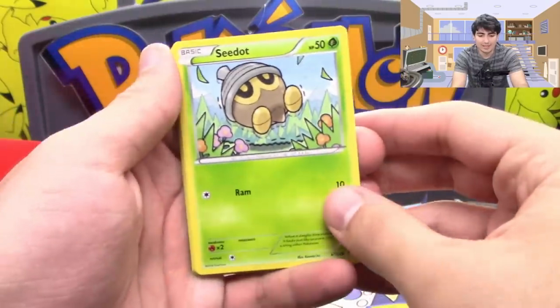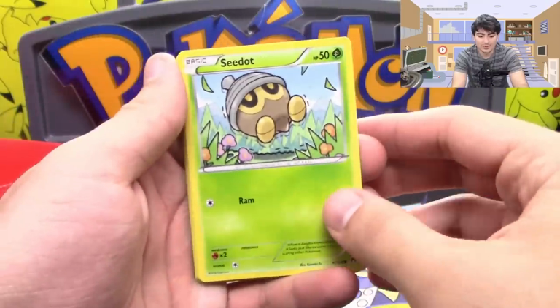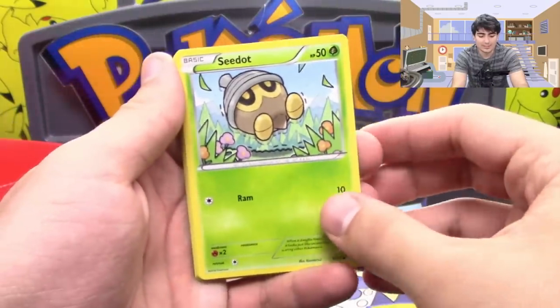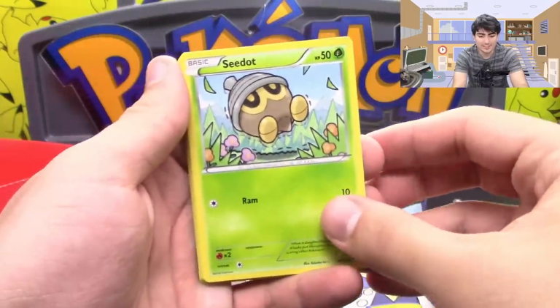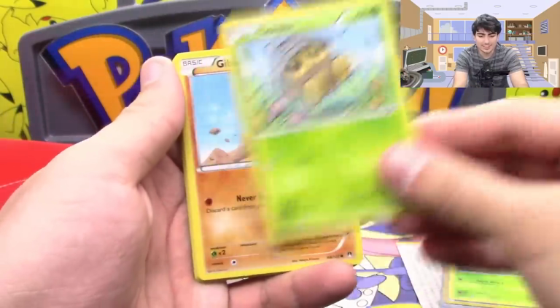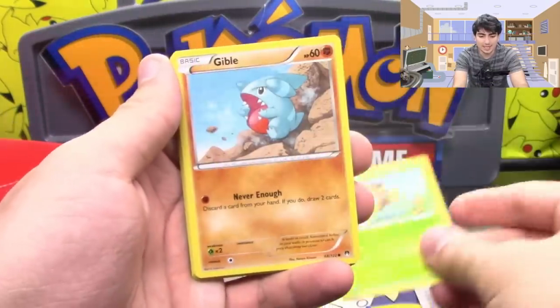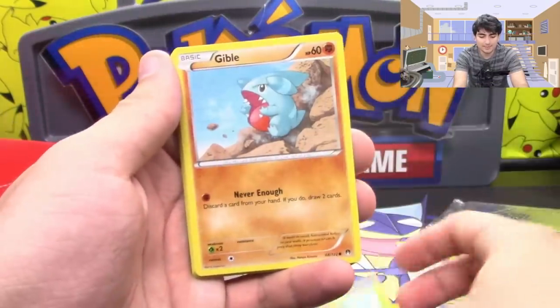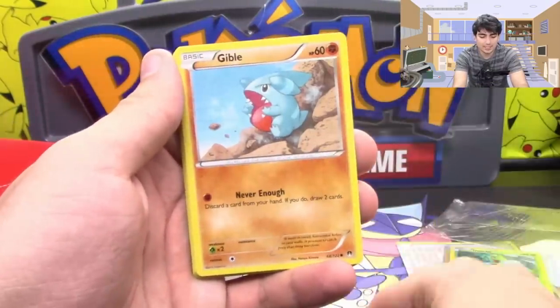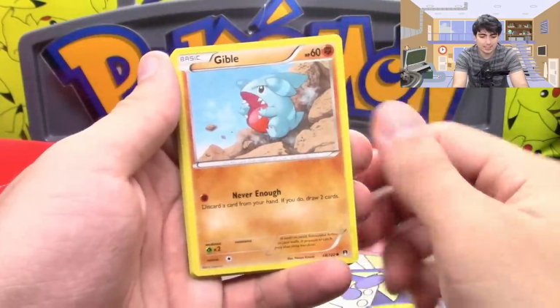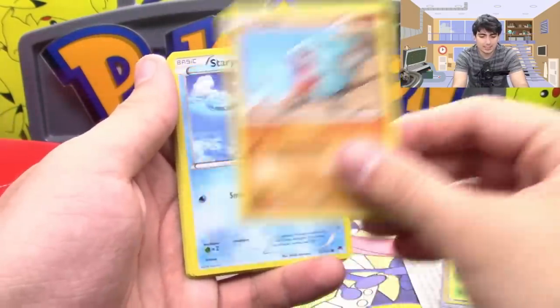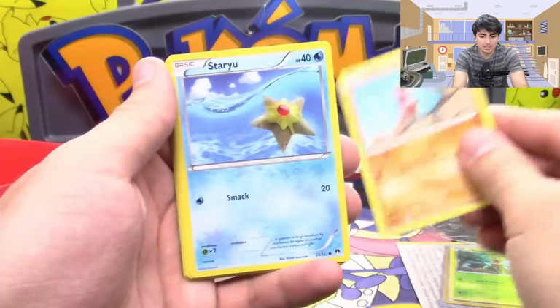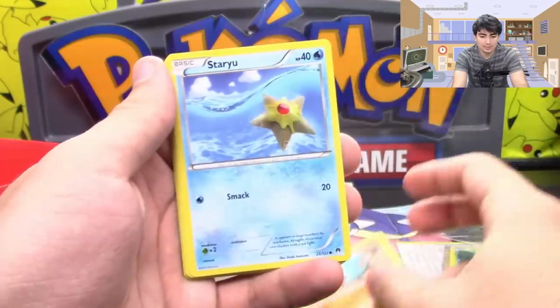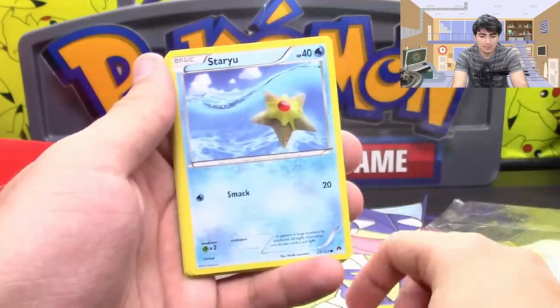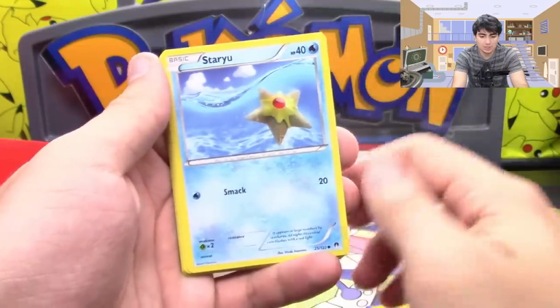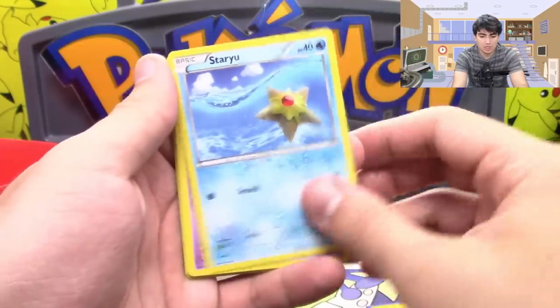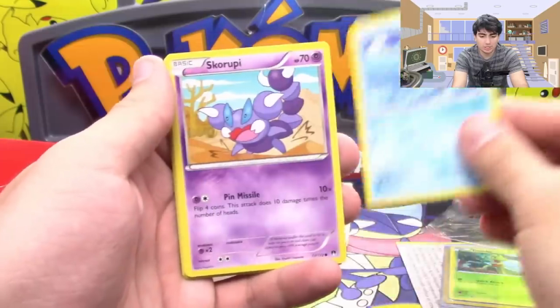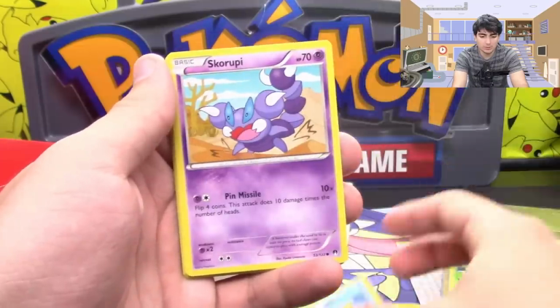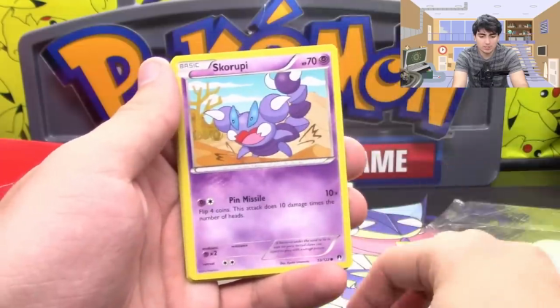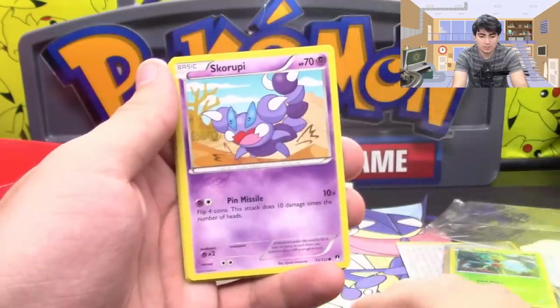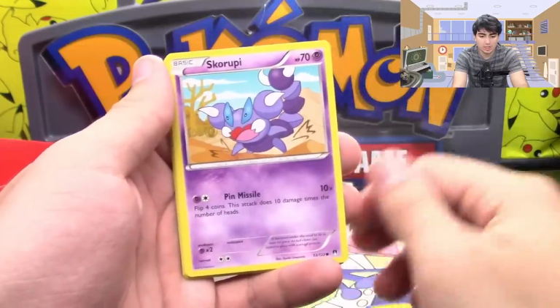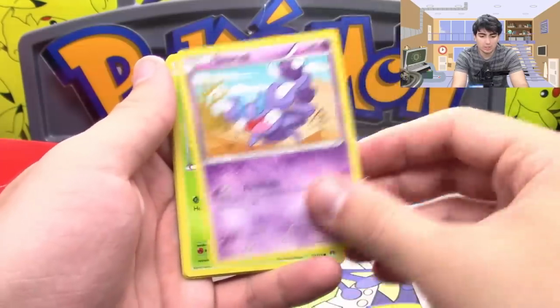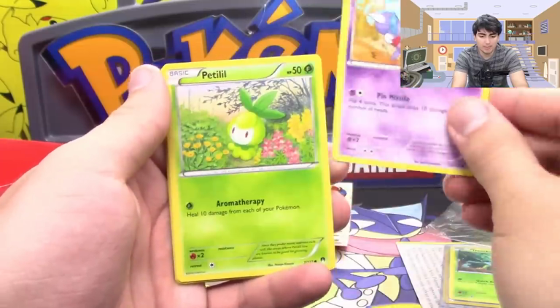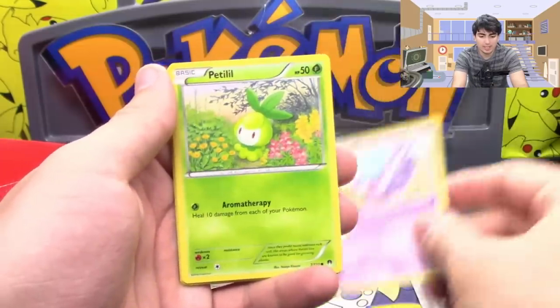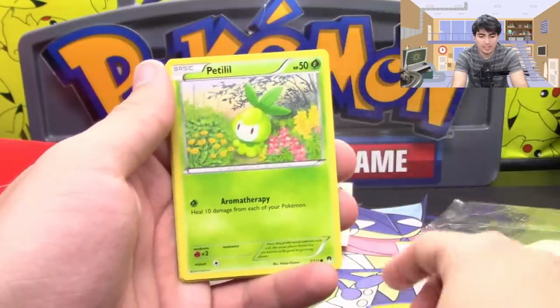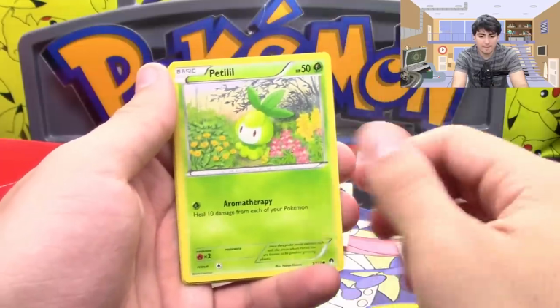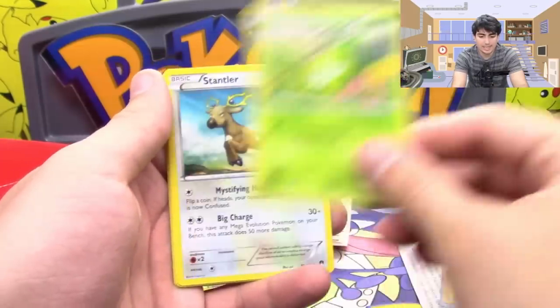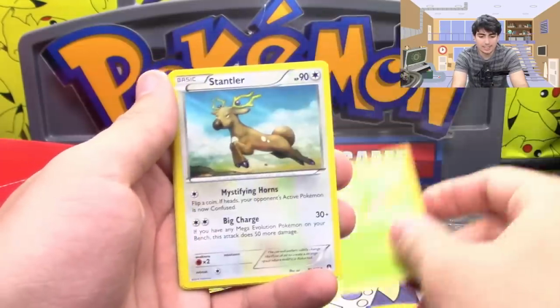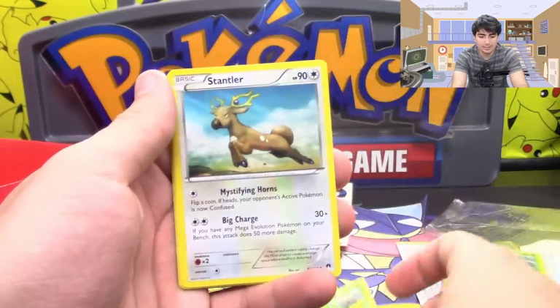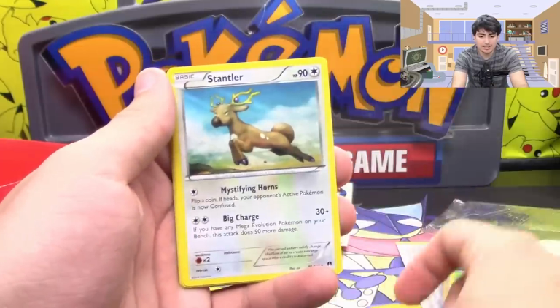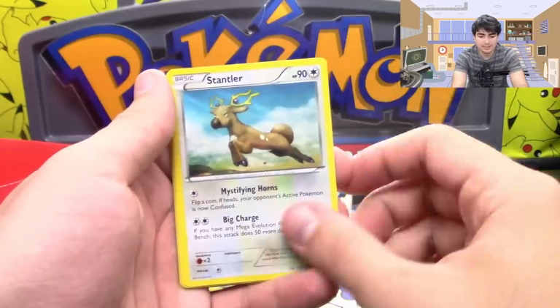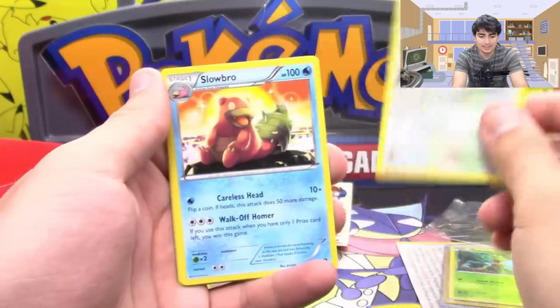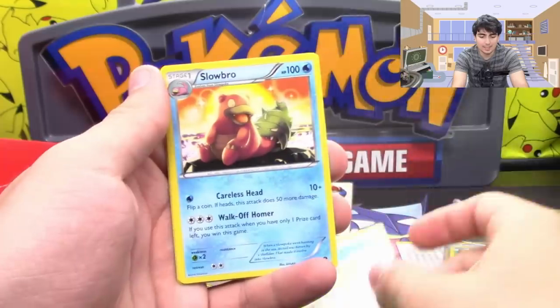Alright, opening the BREAKpoint pack. We got ourselves a Seedot, Jigglypuff, Staryu, Skorupi, Petilil, Stantler.